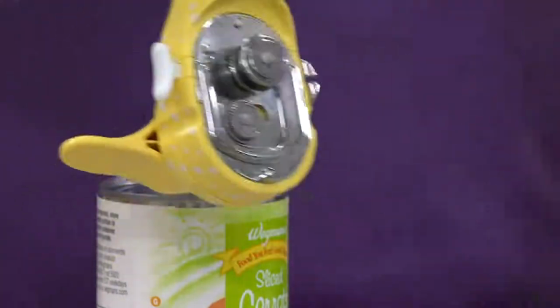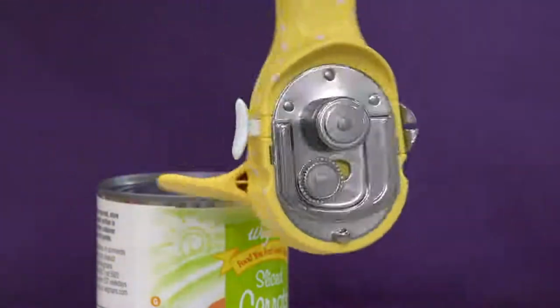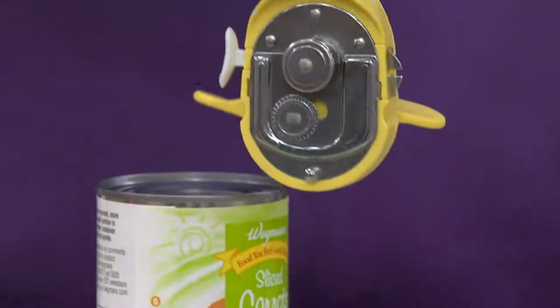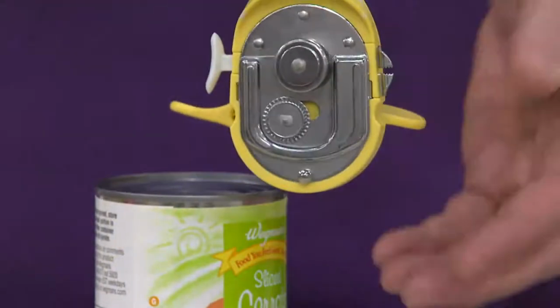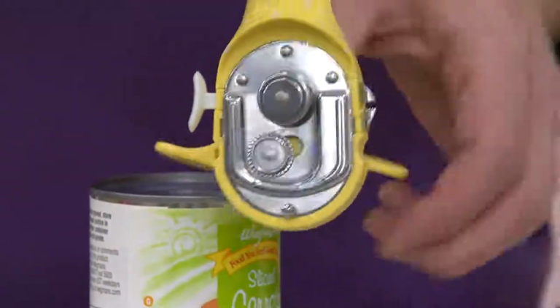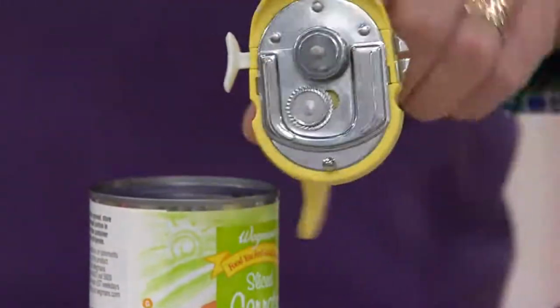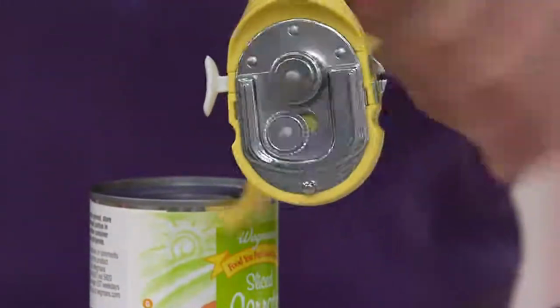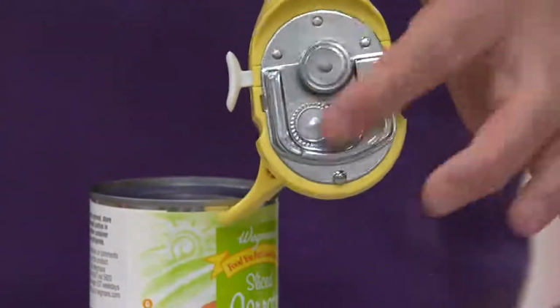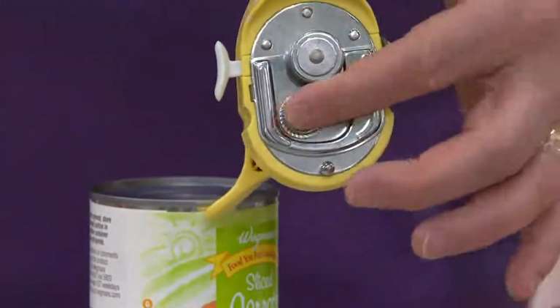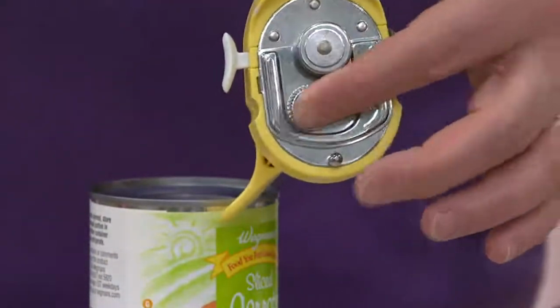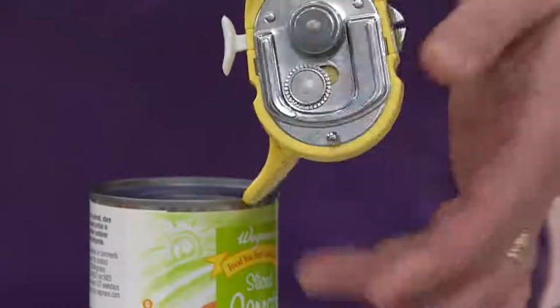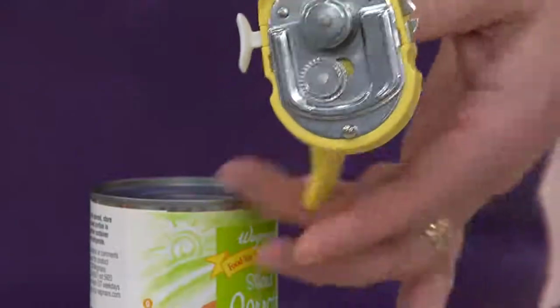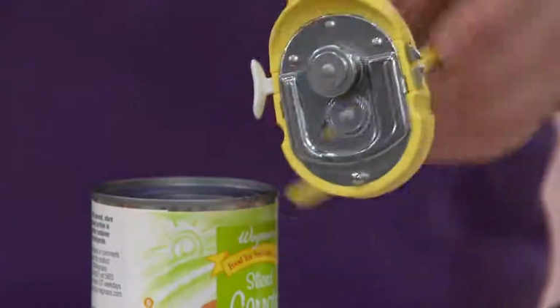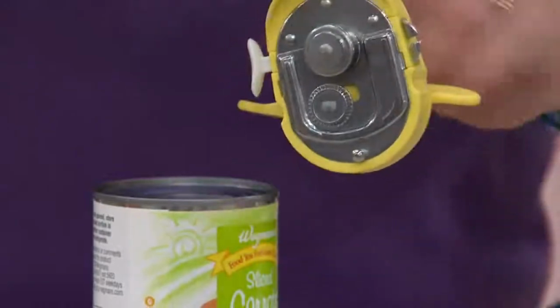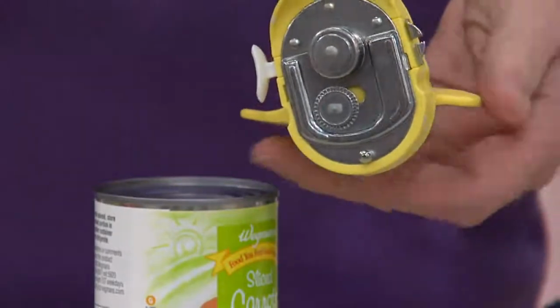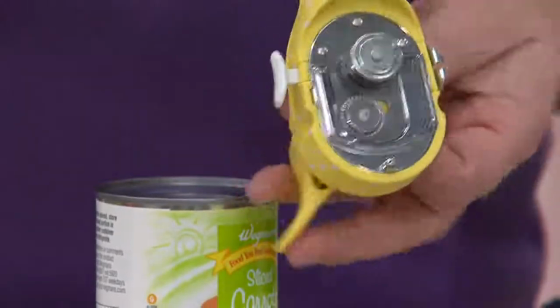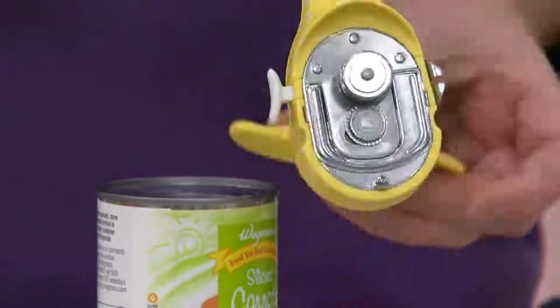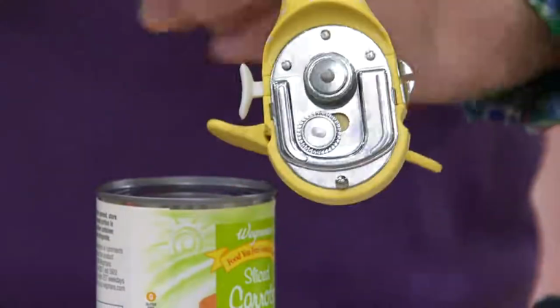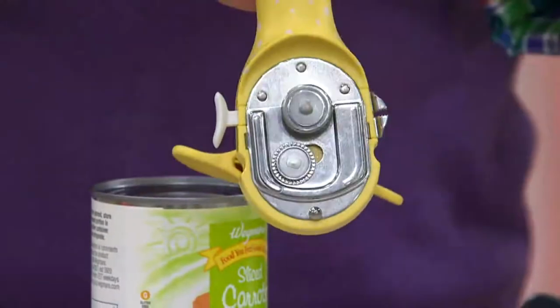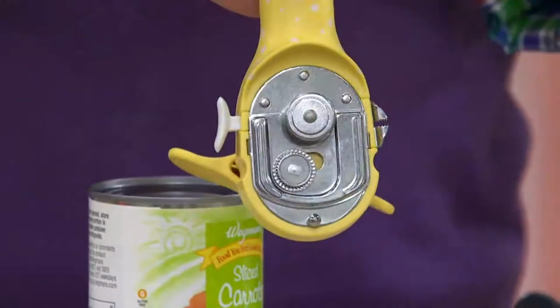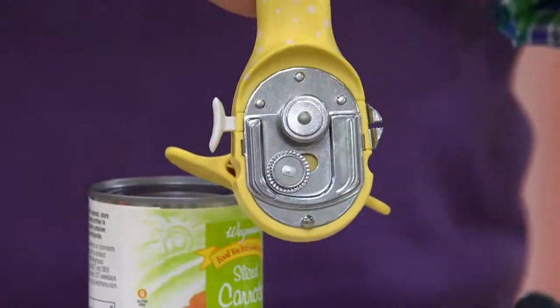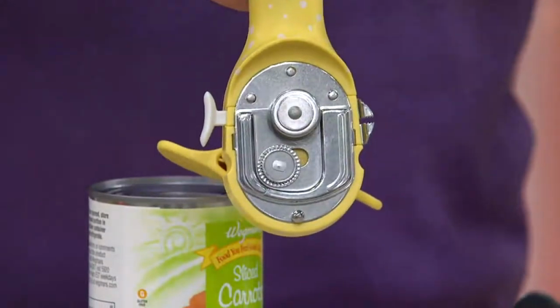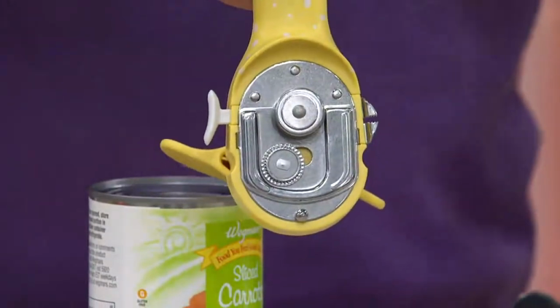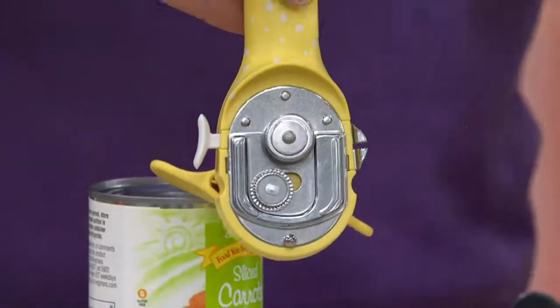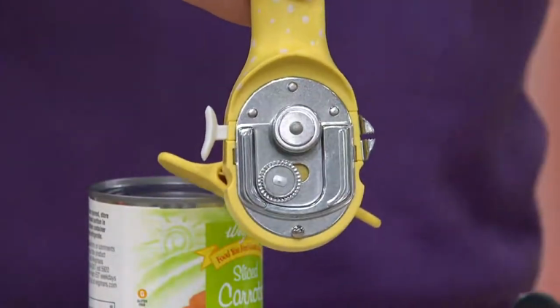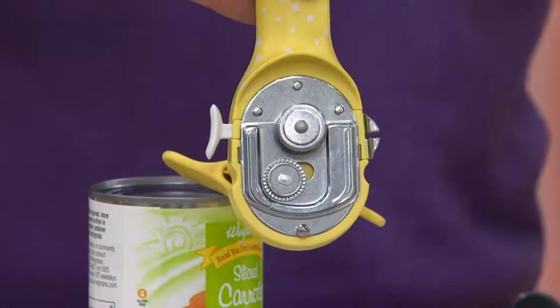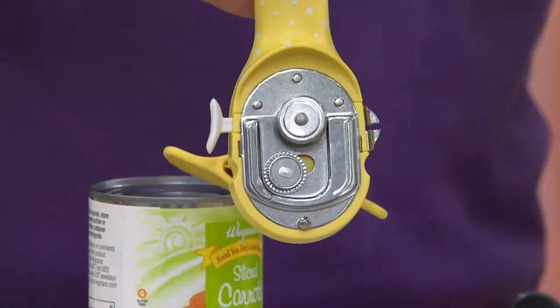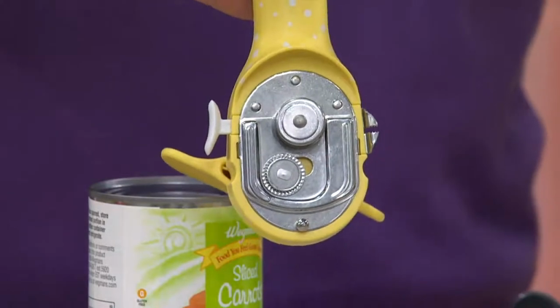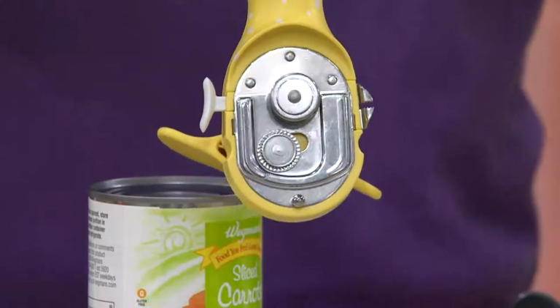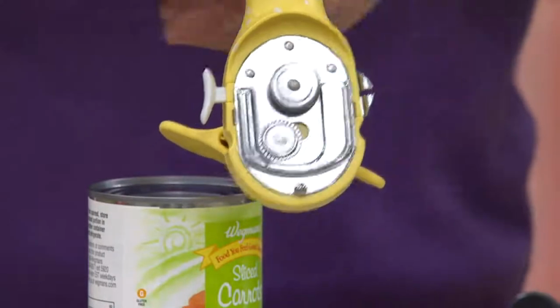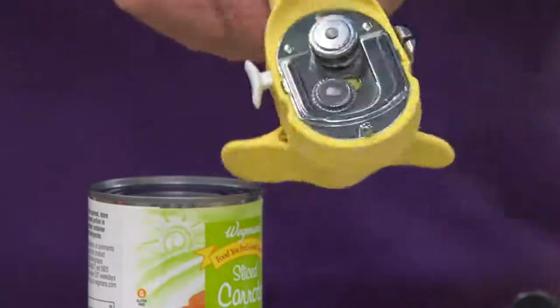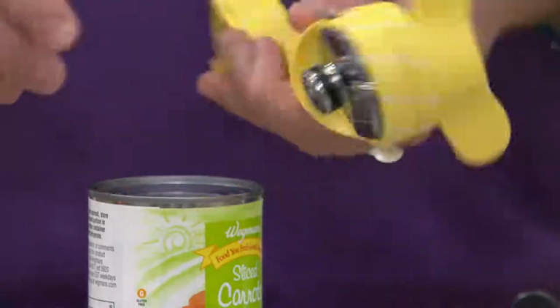The beauty behind this one is it's auto-attached — there is no exposed blade. It never touches the food, so you don't cross-contaminate. You can use one for people and pets — the same one. Let's show you how.